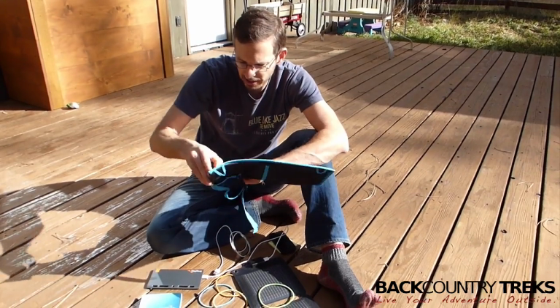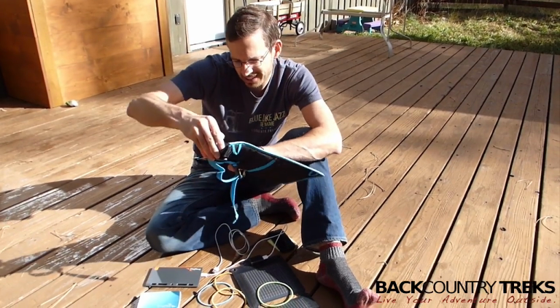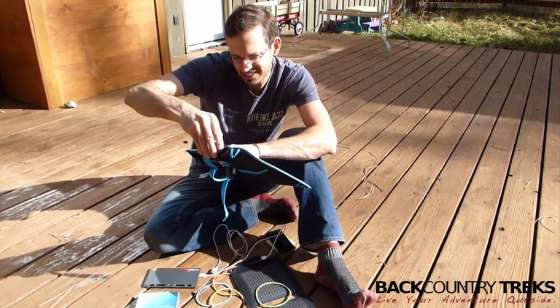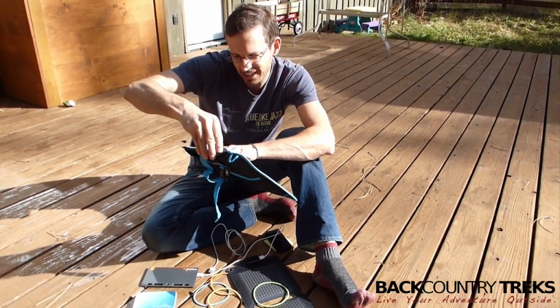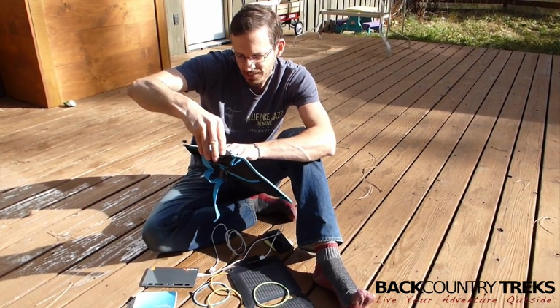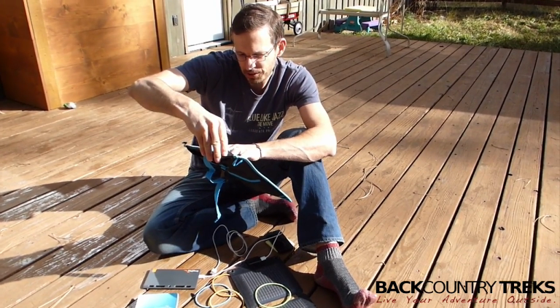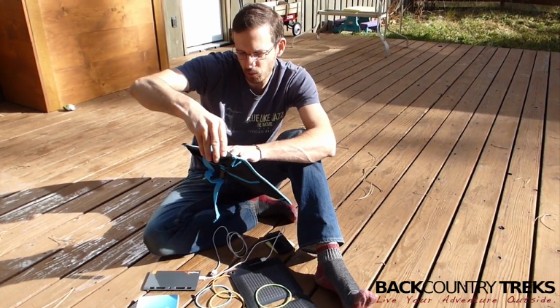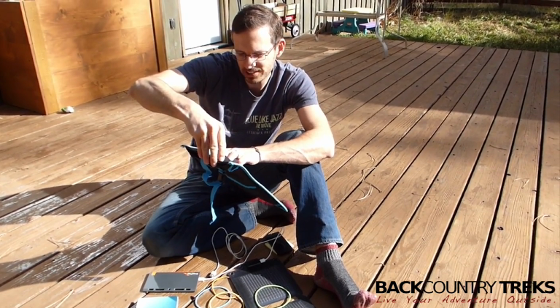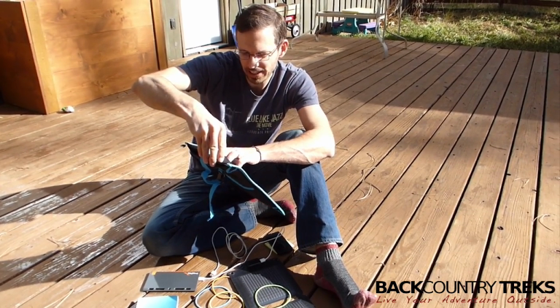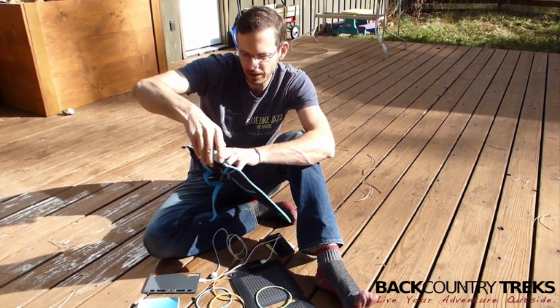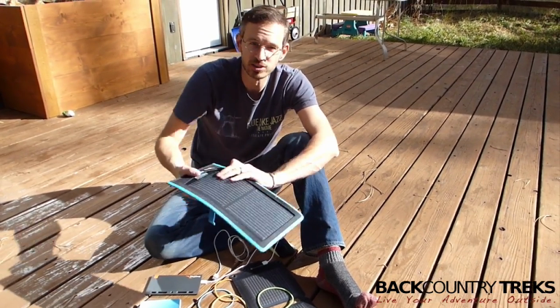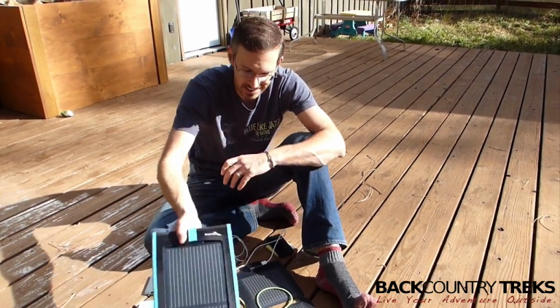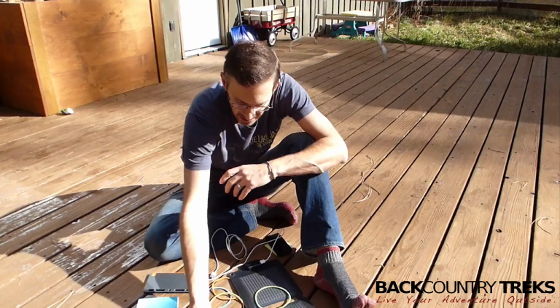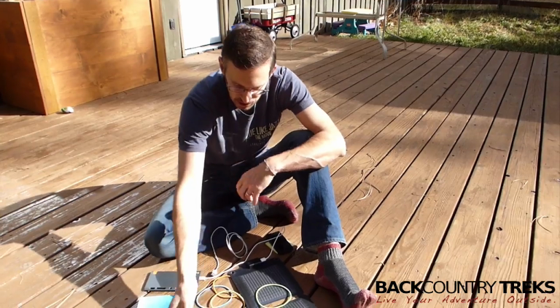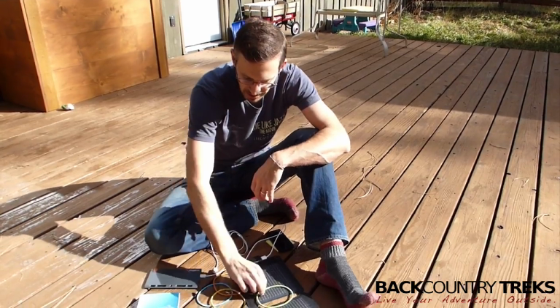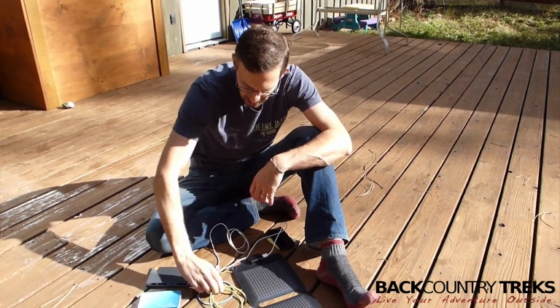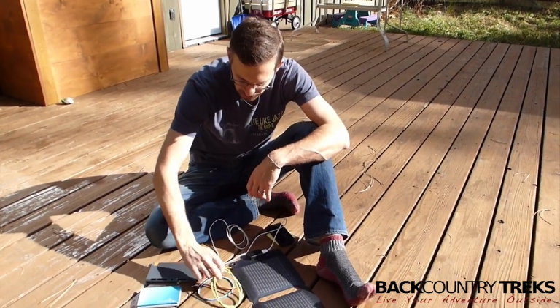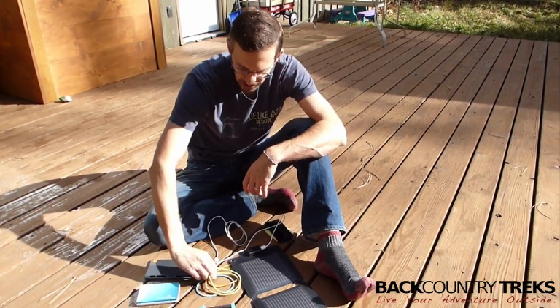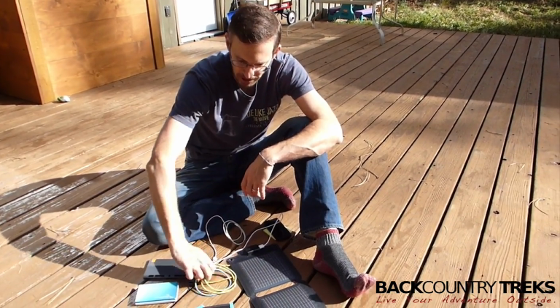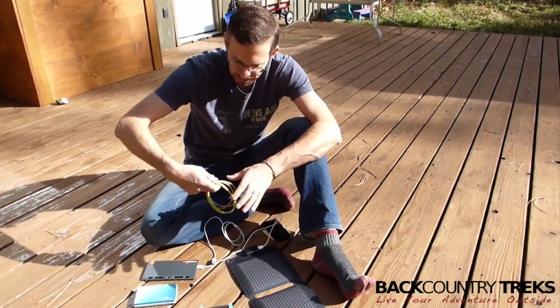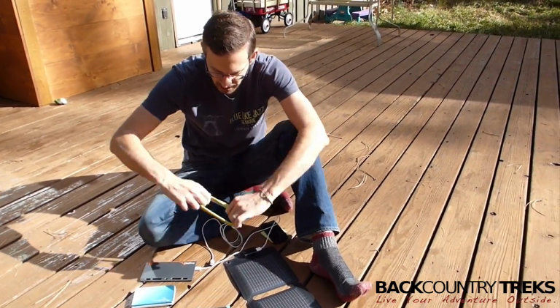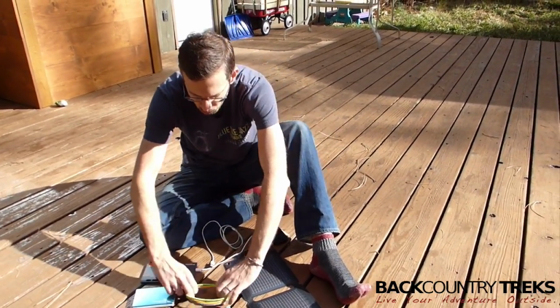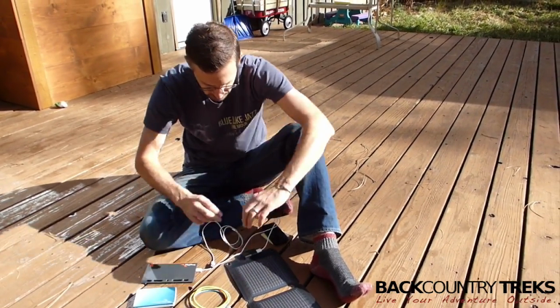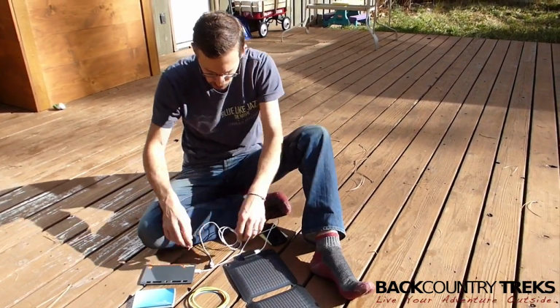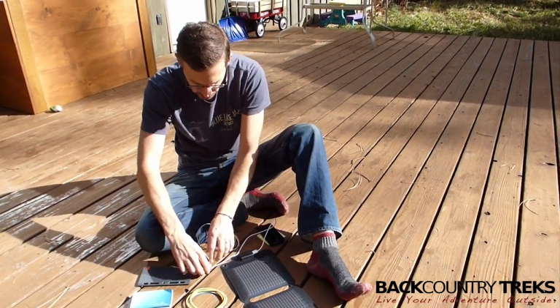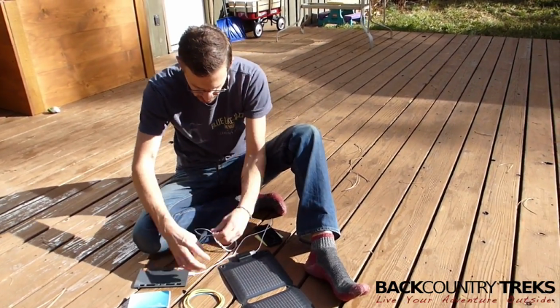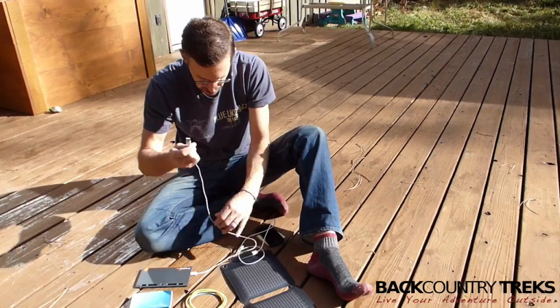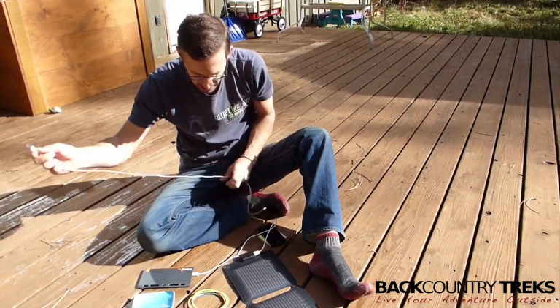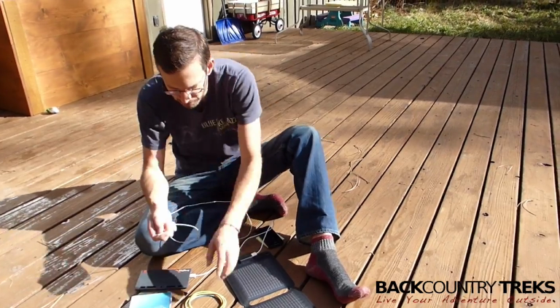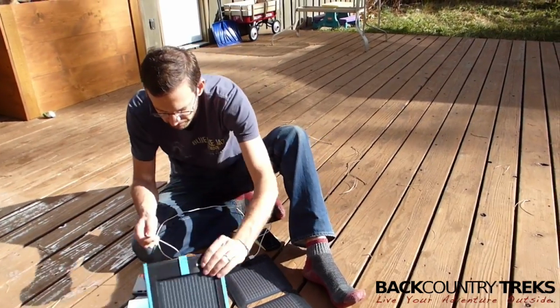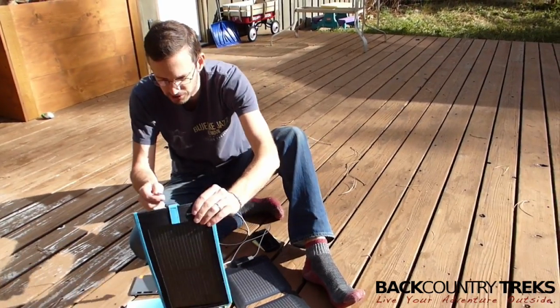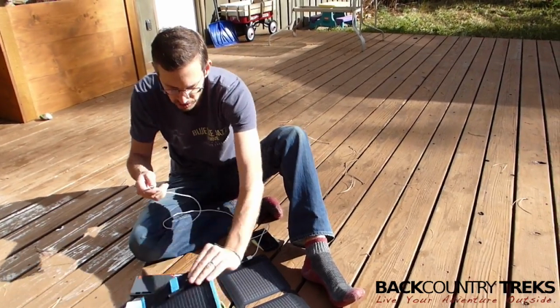This is 3 watts and the maximum output is 0.6 amps, so not a lot if you know anything about that. It doesn't do a really good job charging an iPhone, in fact, but there is a workaround.